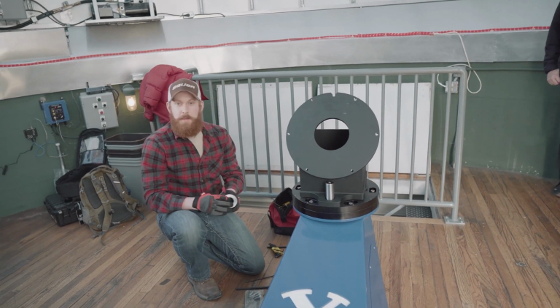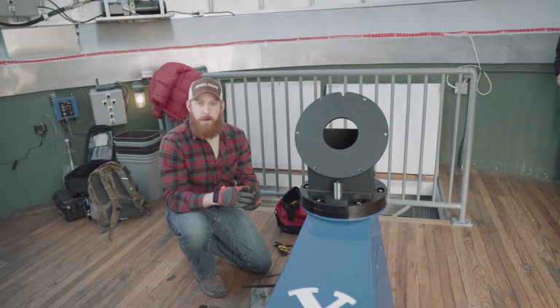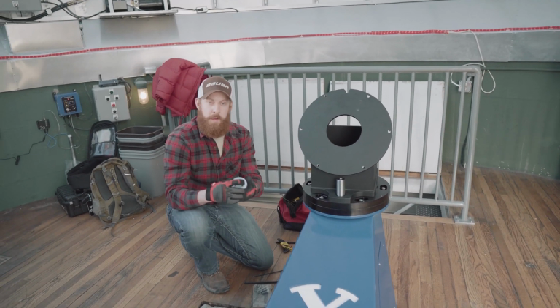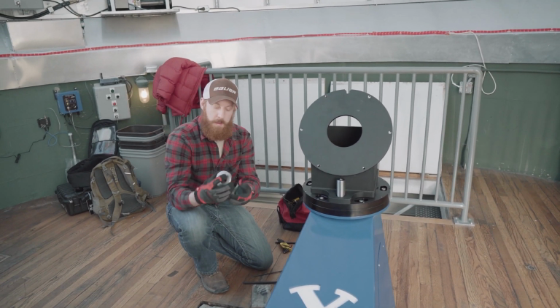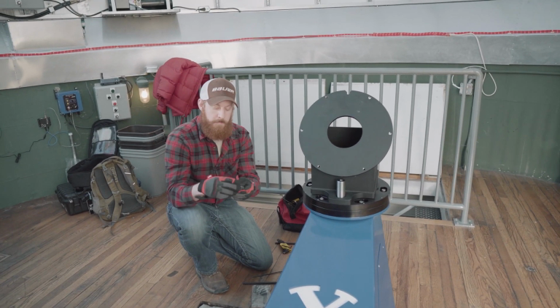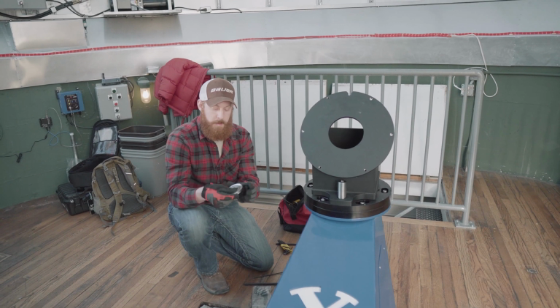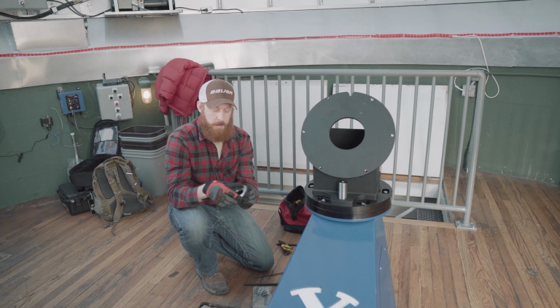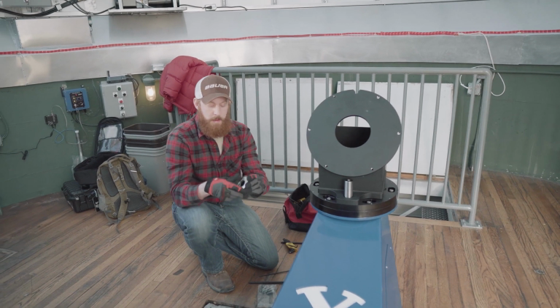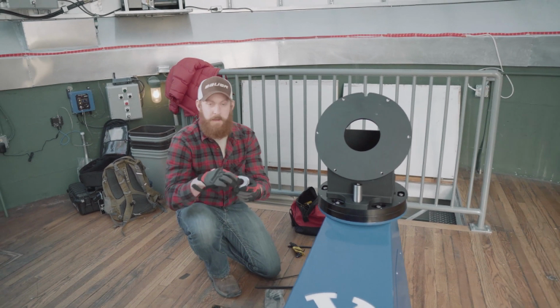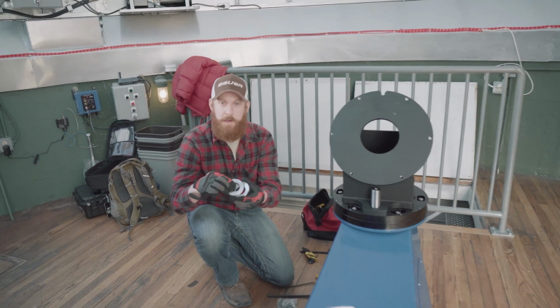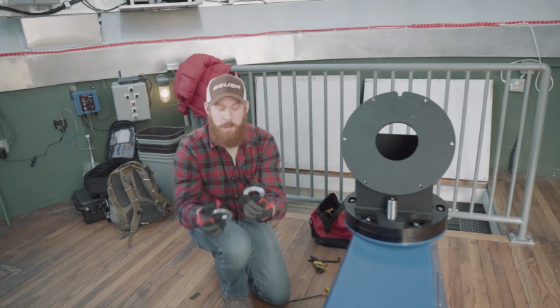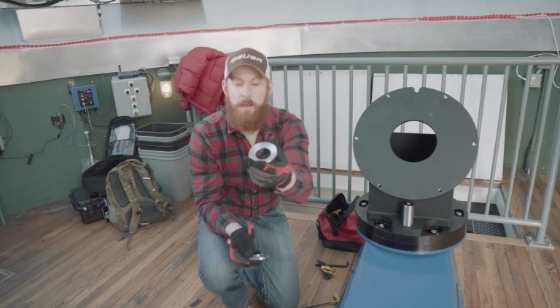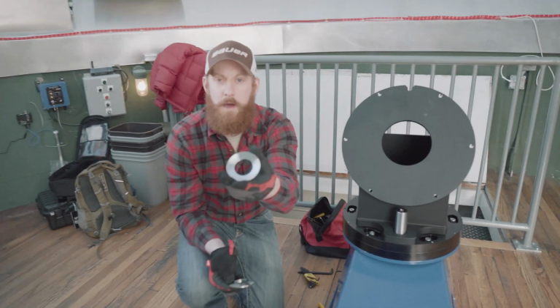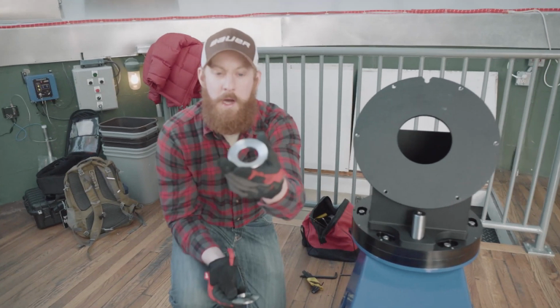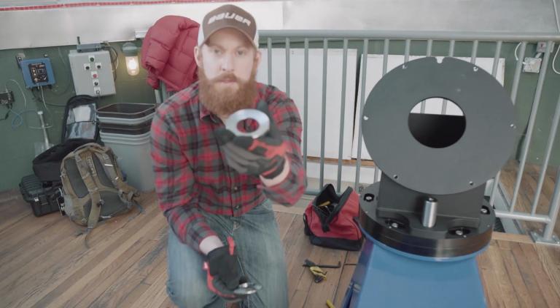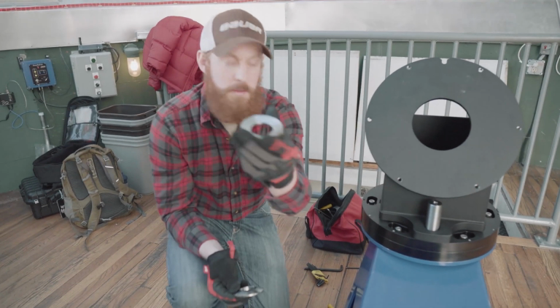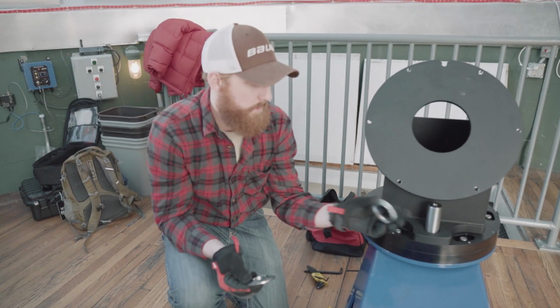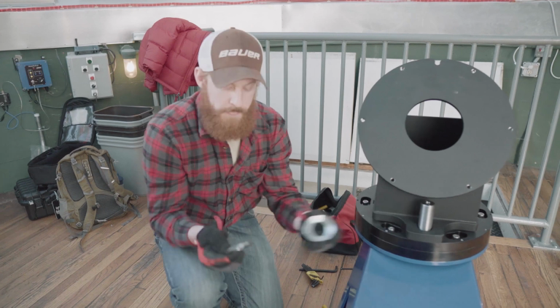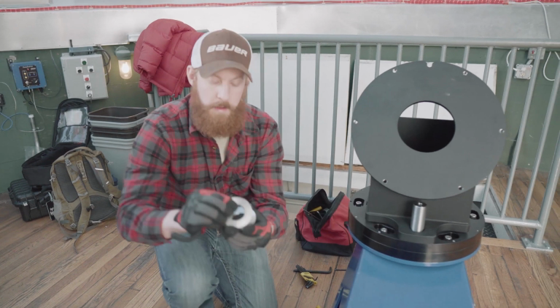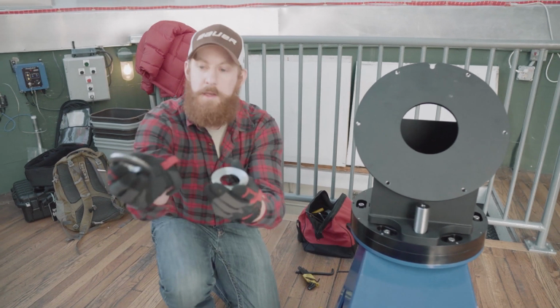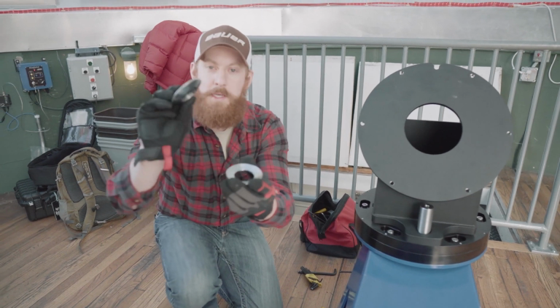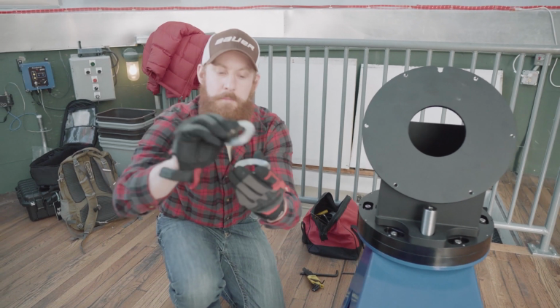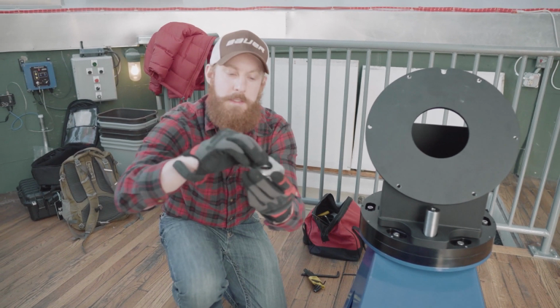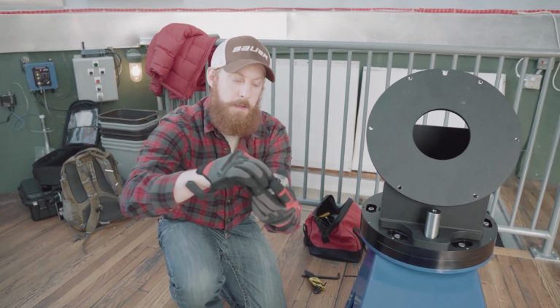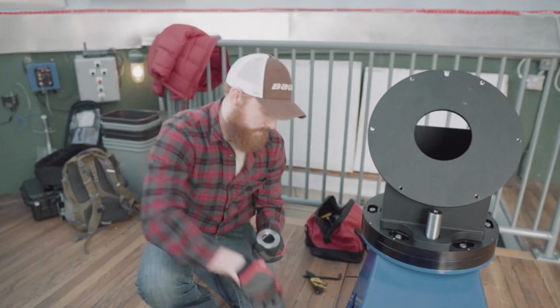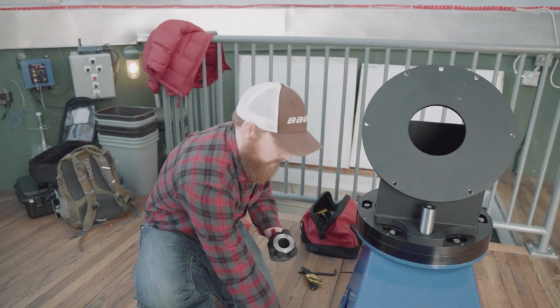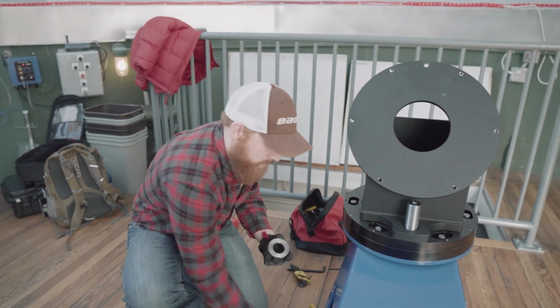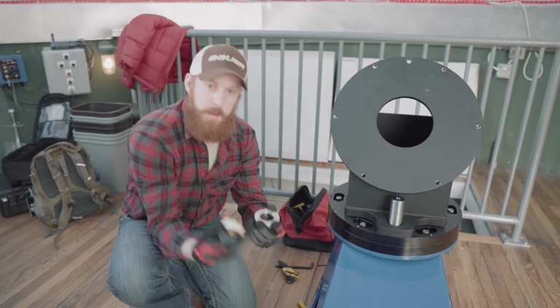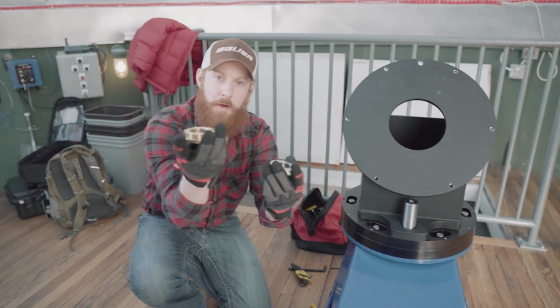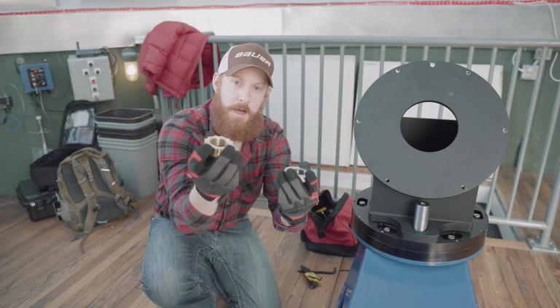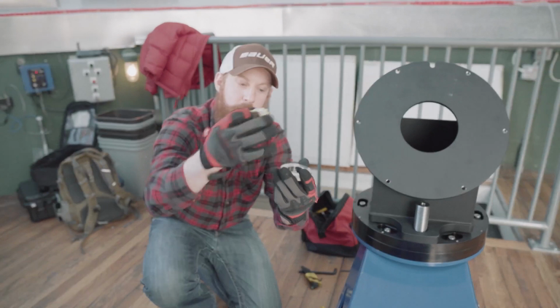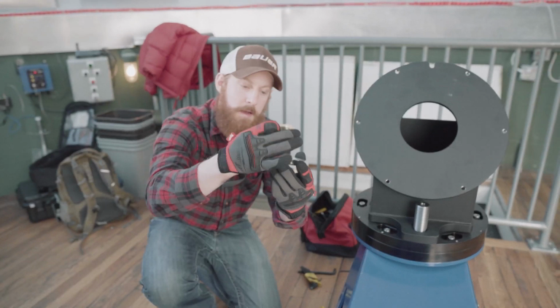For the hardware: the conical washer goes on first, then you have the top cone piece, and the brass knob will thread on top.